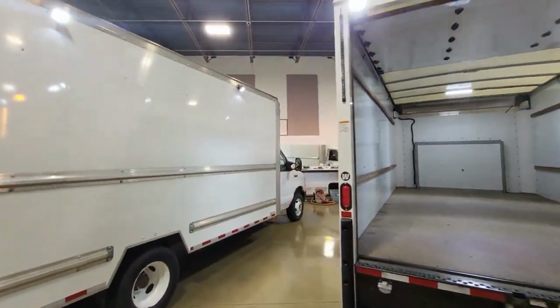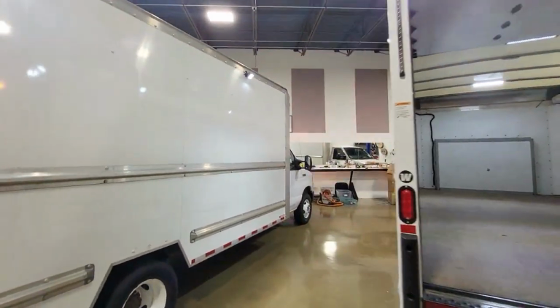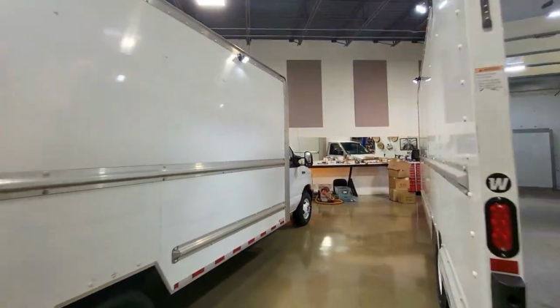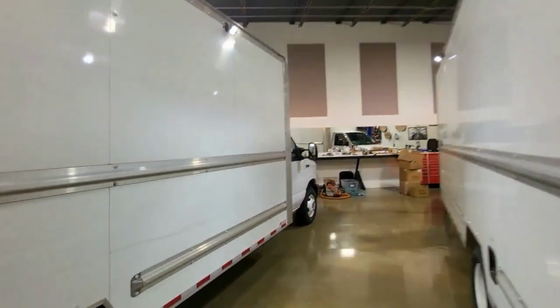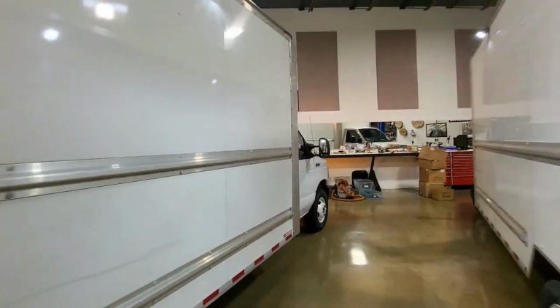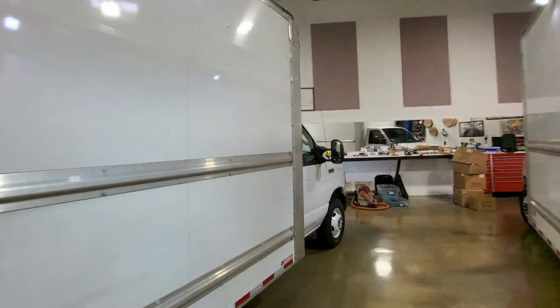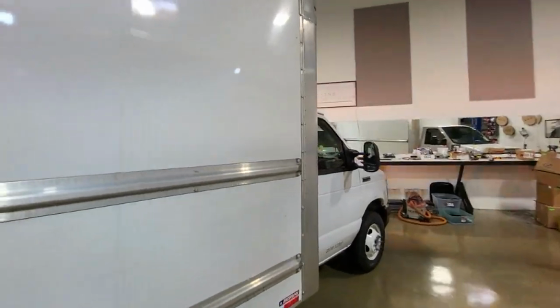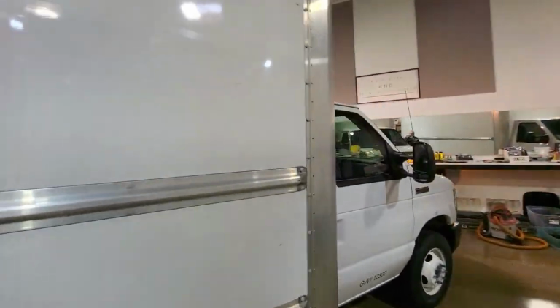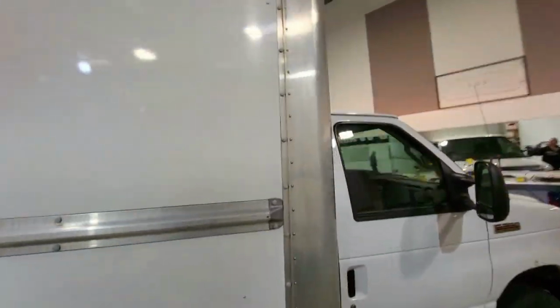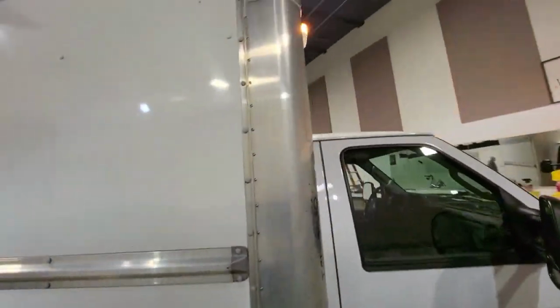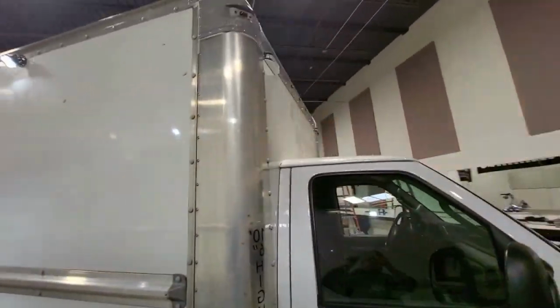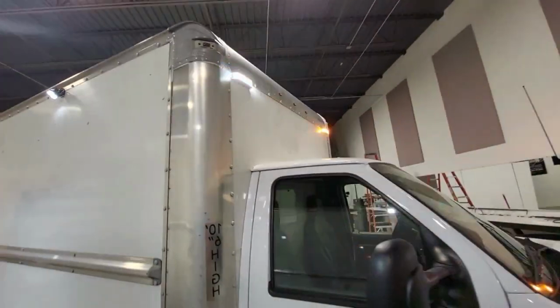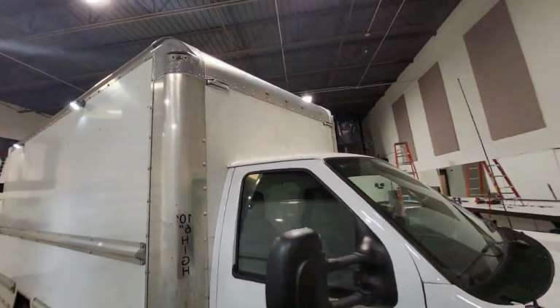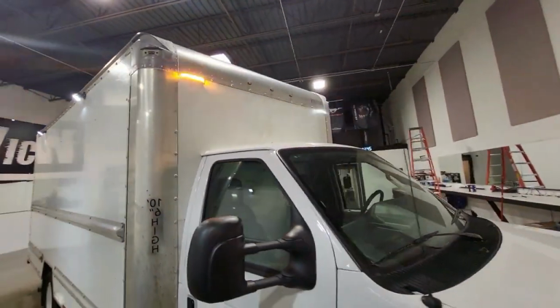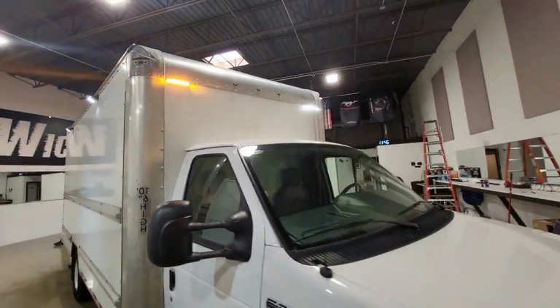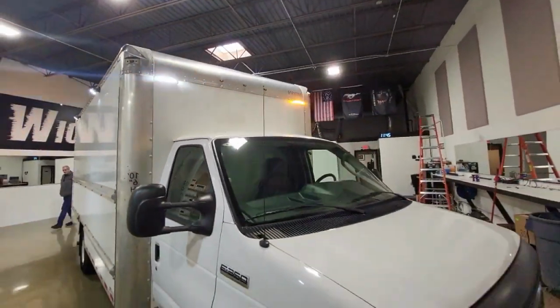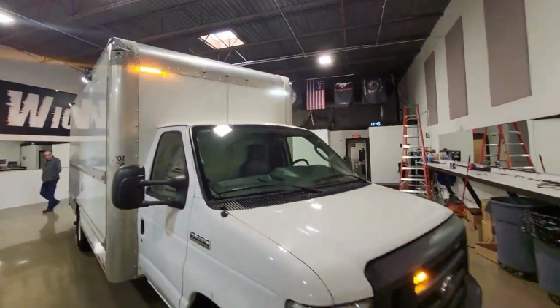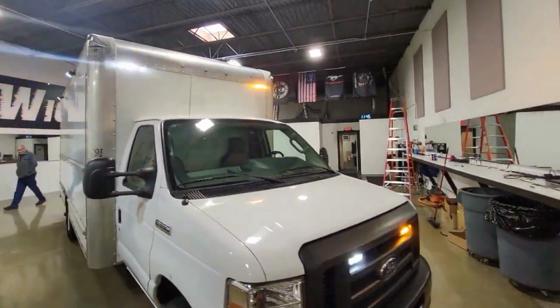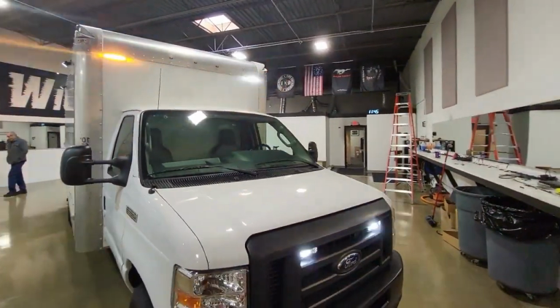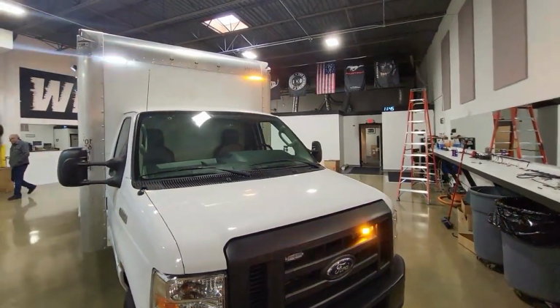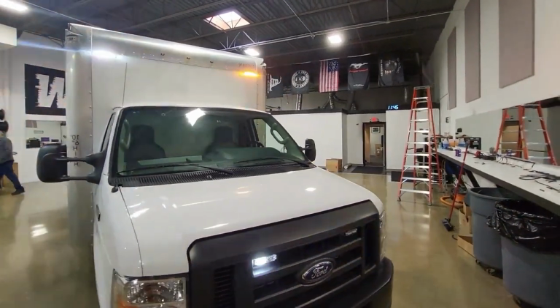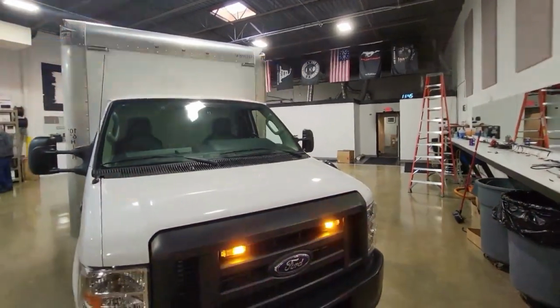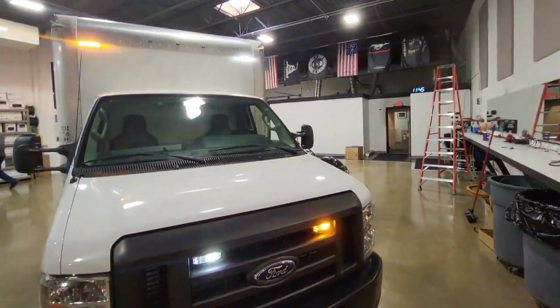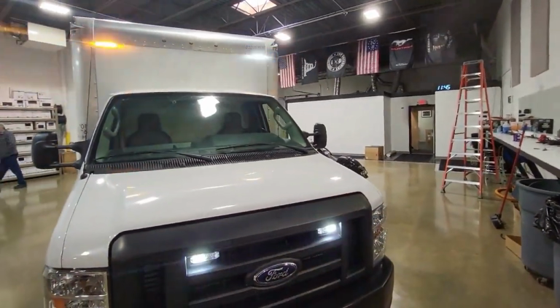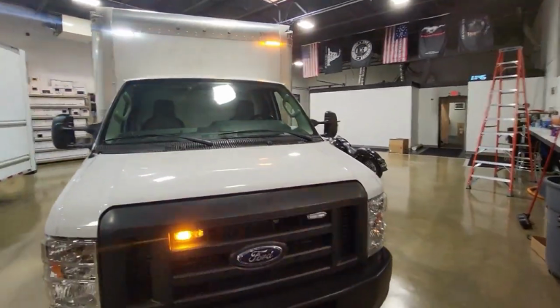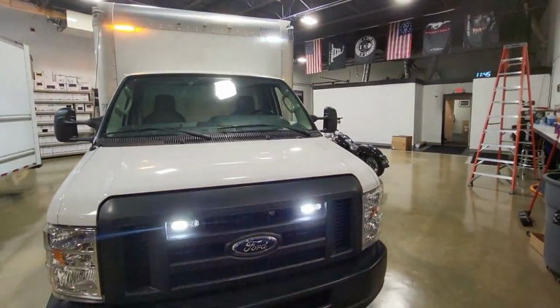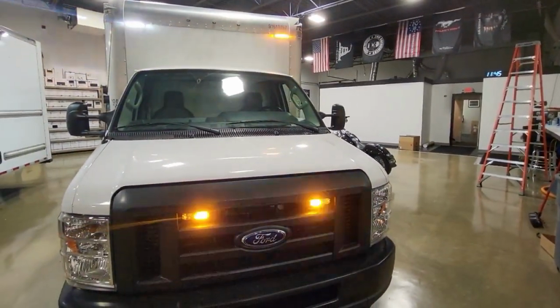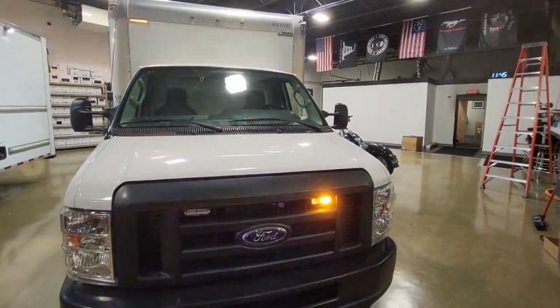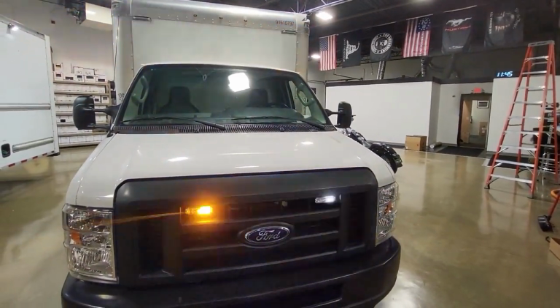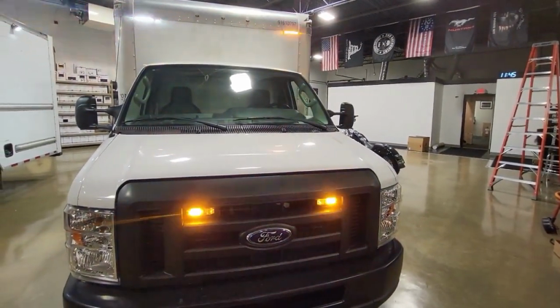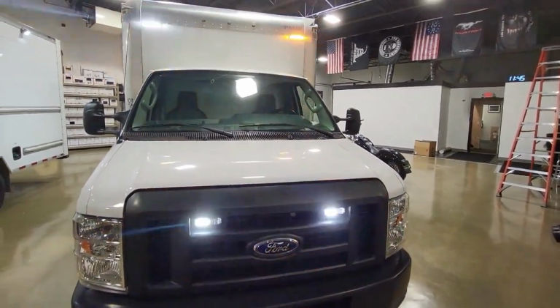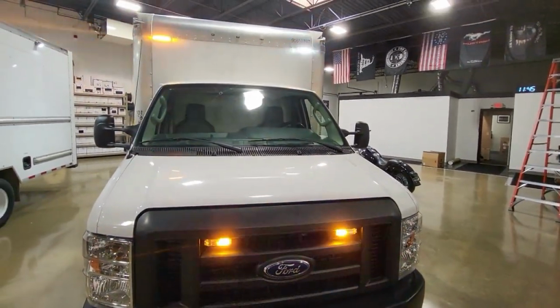Let's show you what we got up front here. On top of the box, we did two more Raptors. Down here we've got two more Thin-X with a 90-degree bracket in the grille.